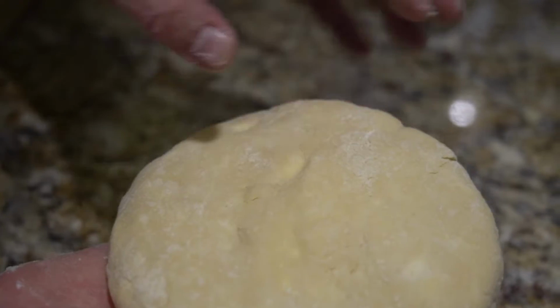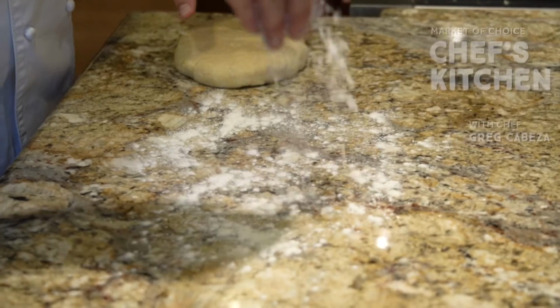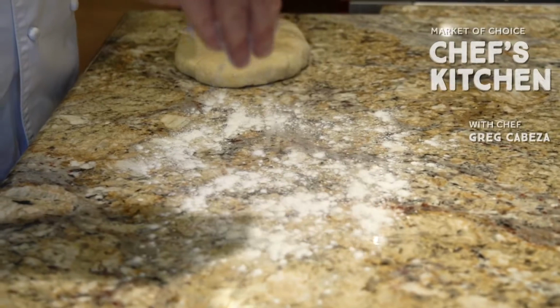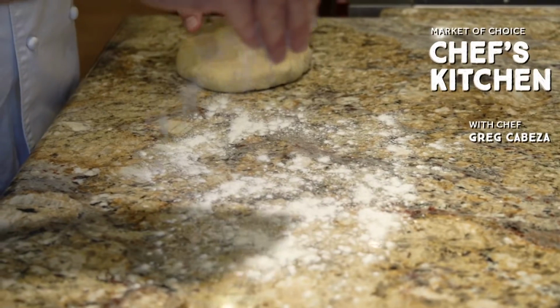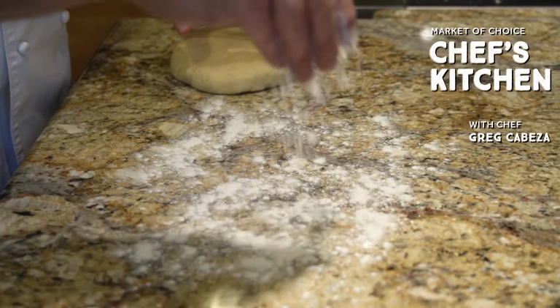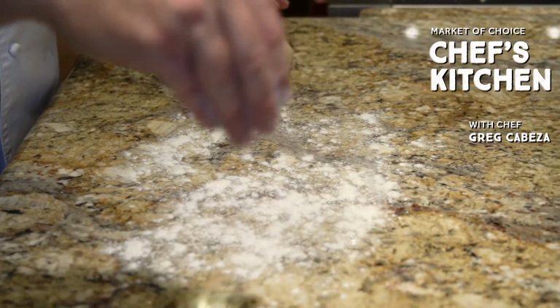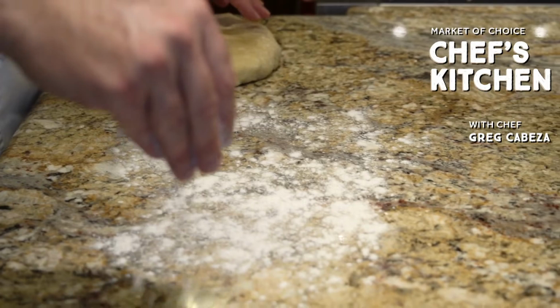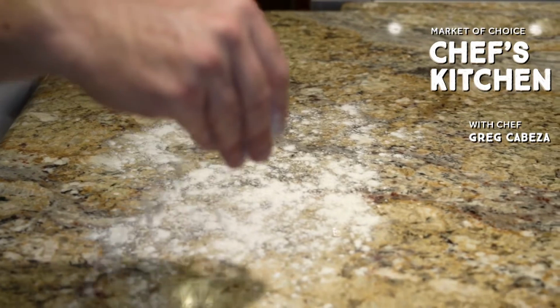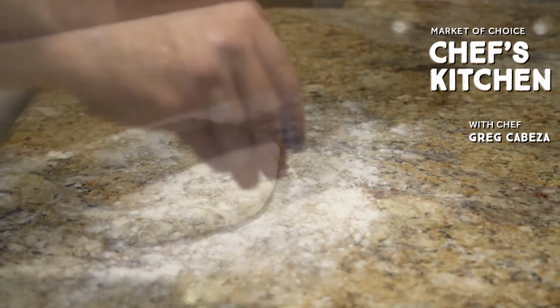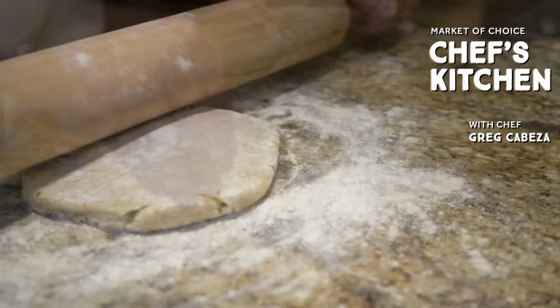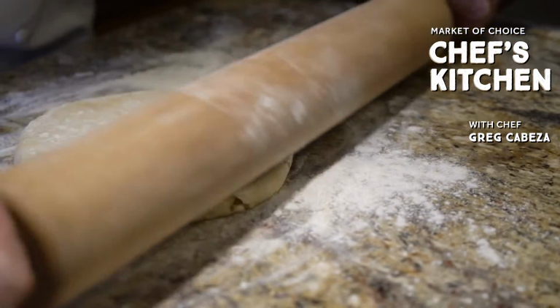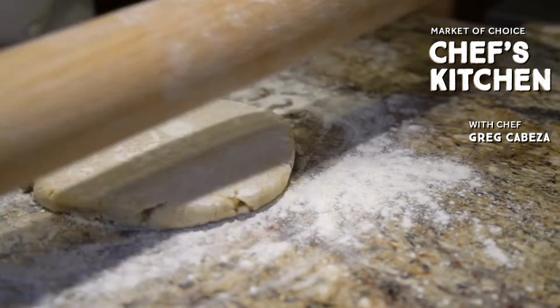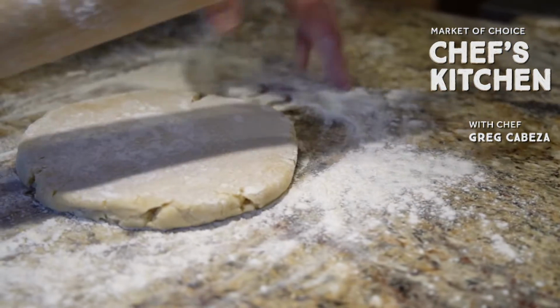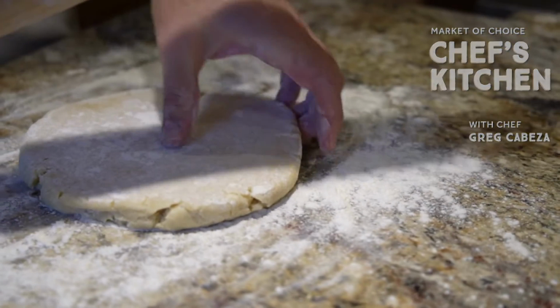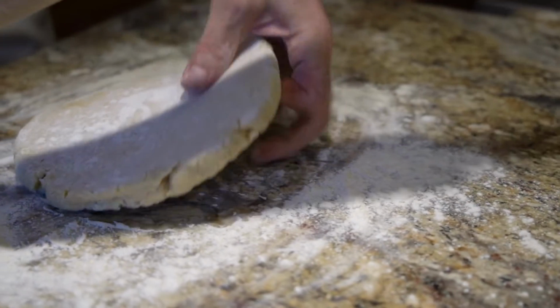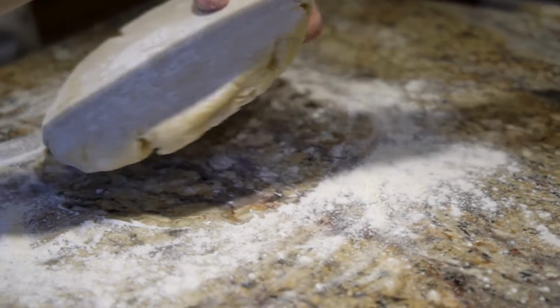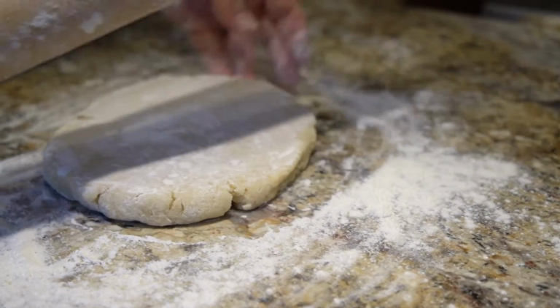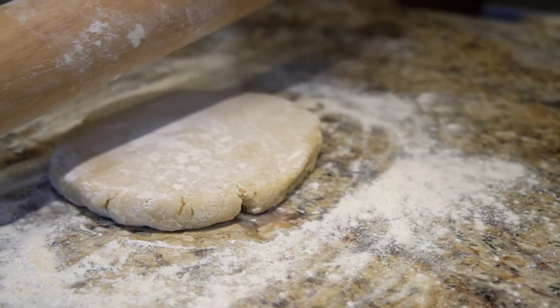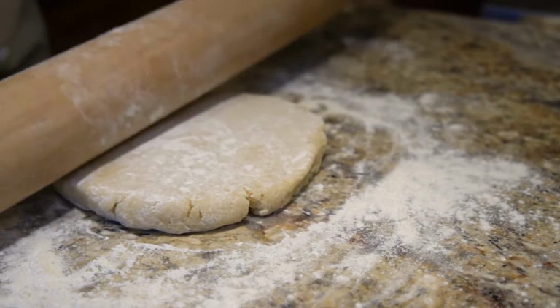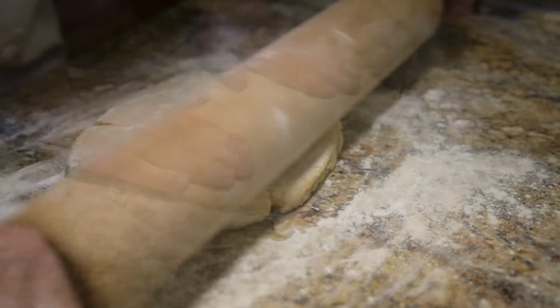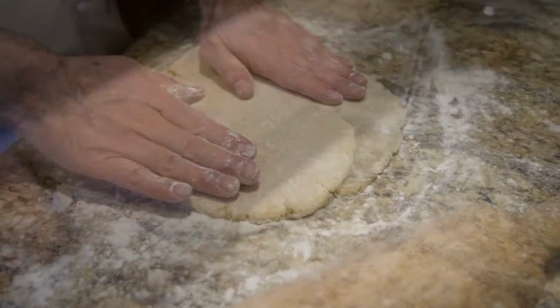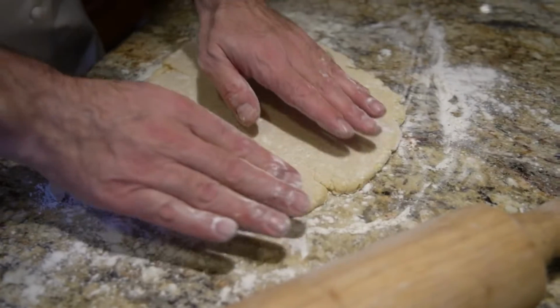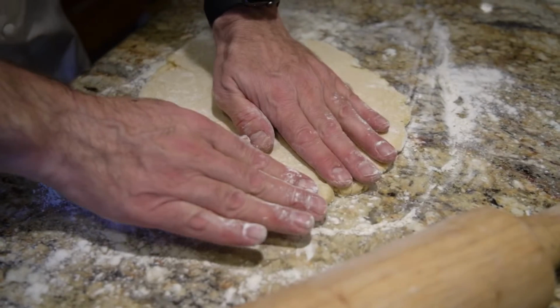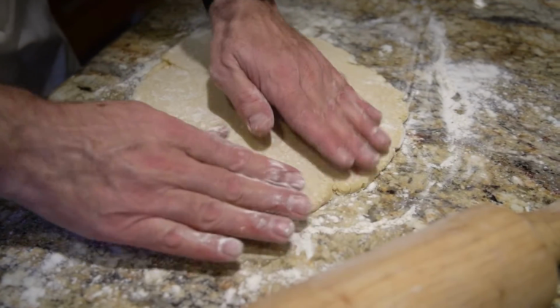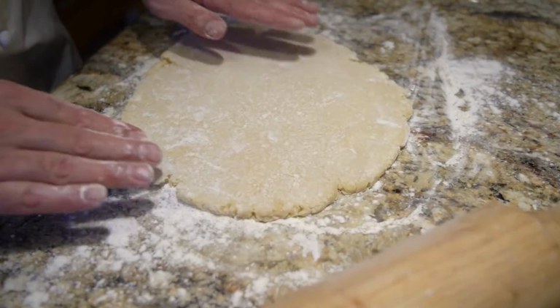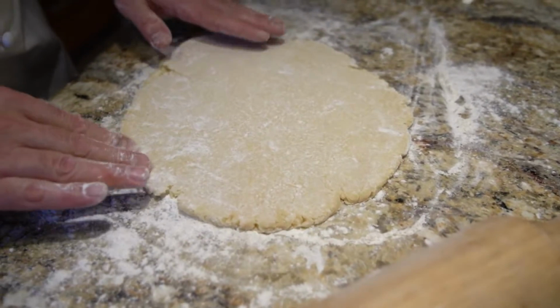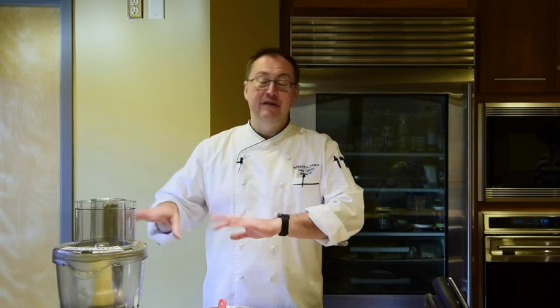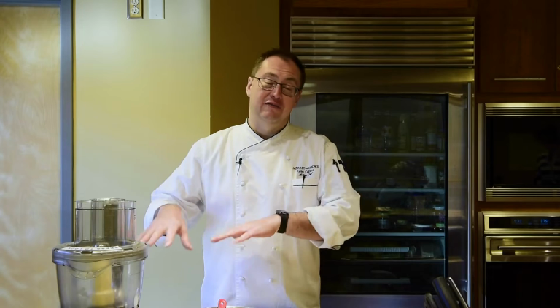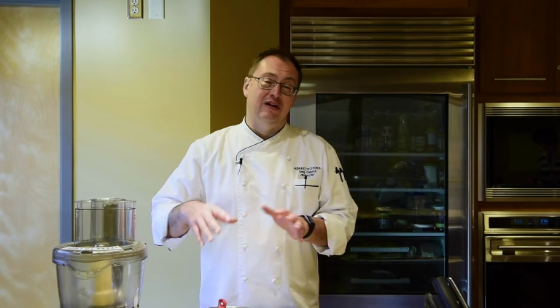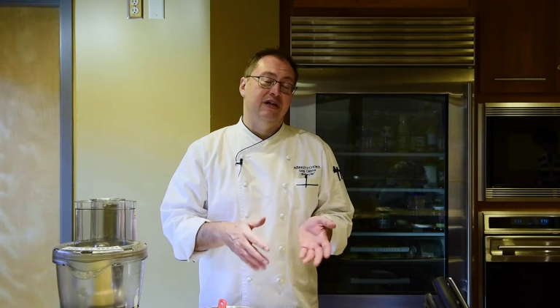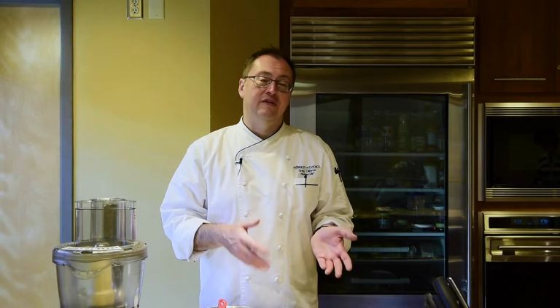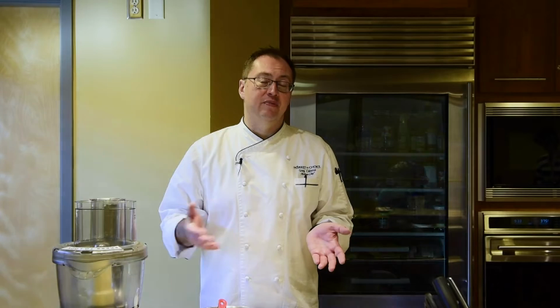I want to talk a little bit about making a good tart dough. I think for a lot of people it's a little bit intimidating, but it's such a simple process and I have found a few tricks to take all that intimidation factor out of it. It's actually very, very simple.